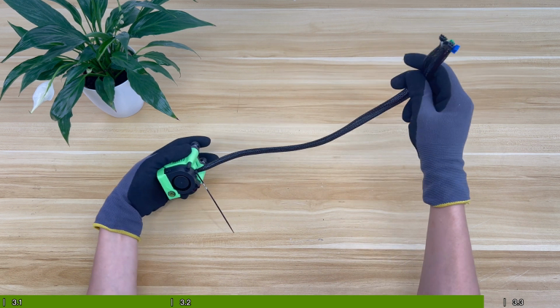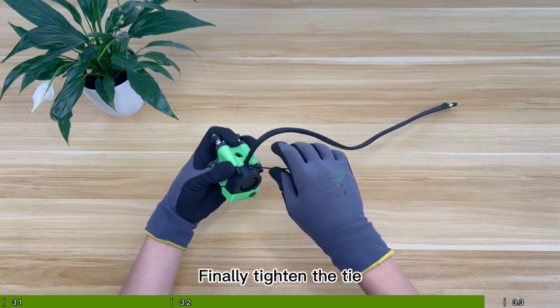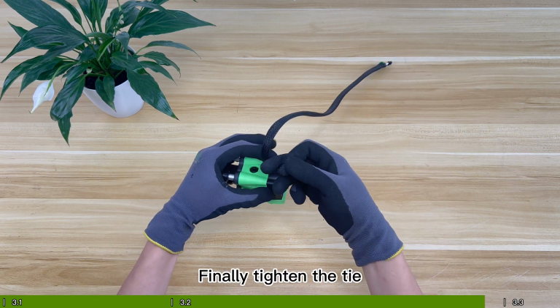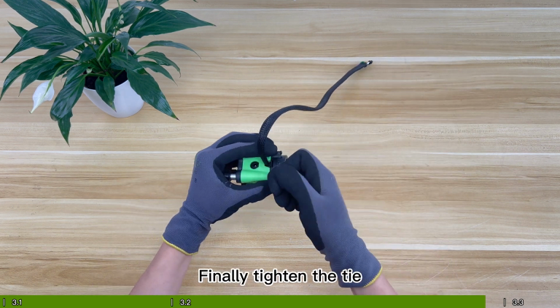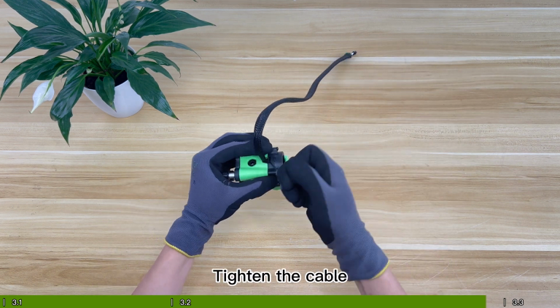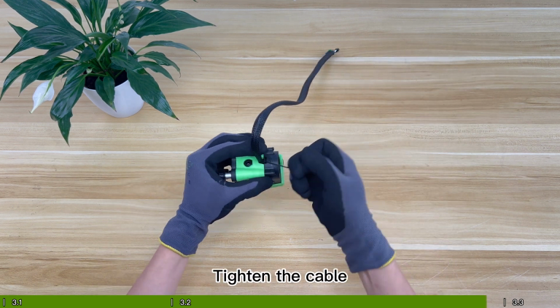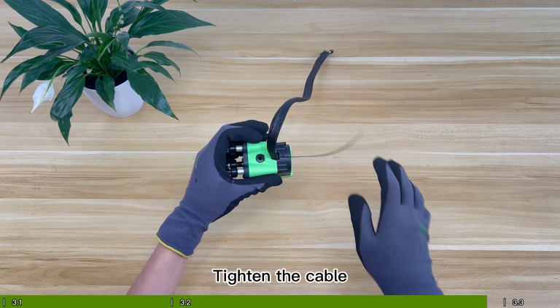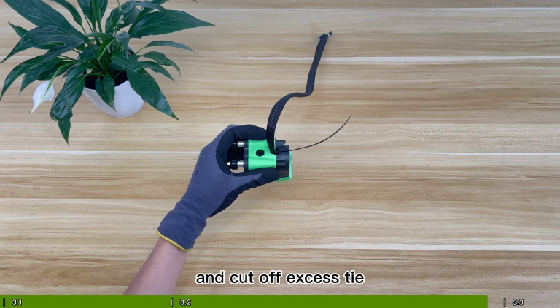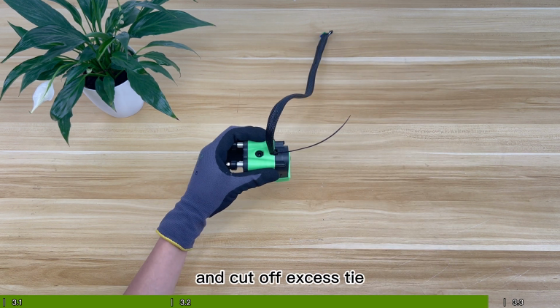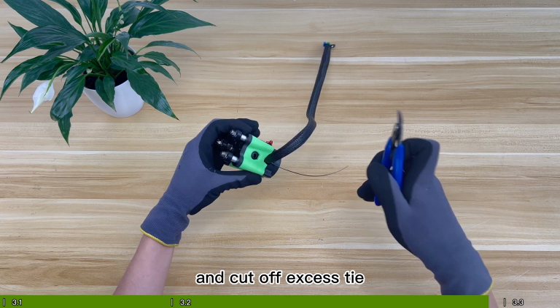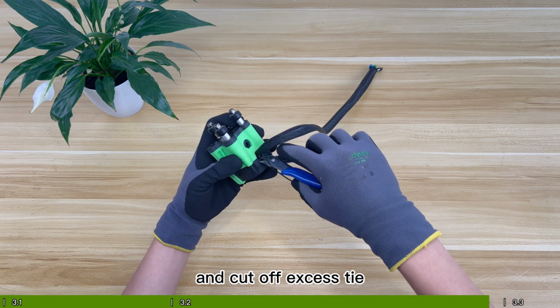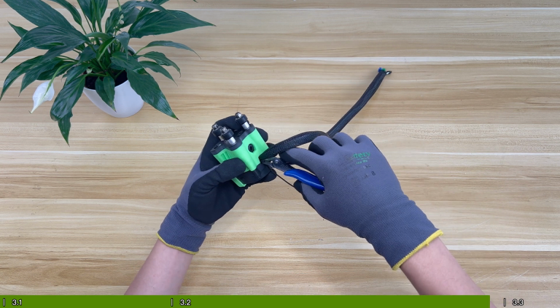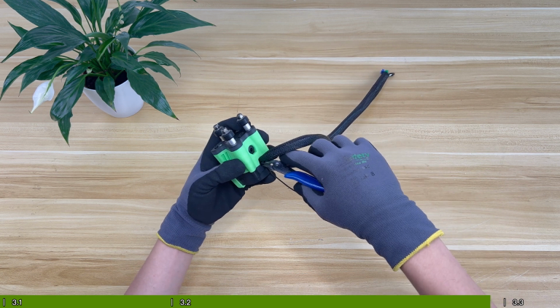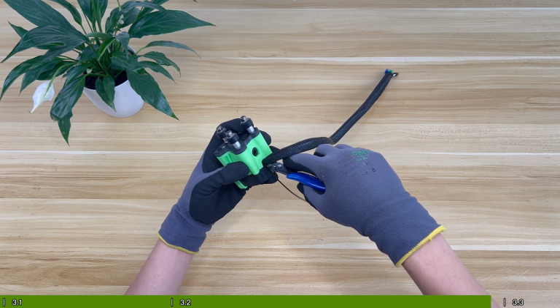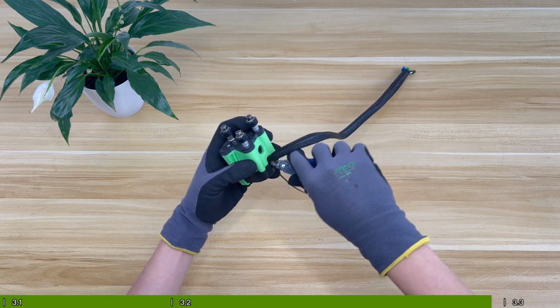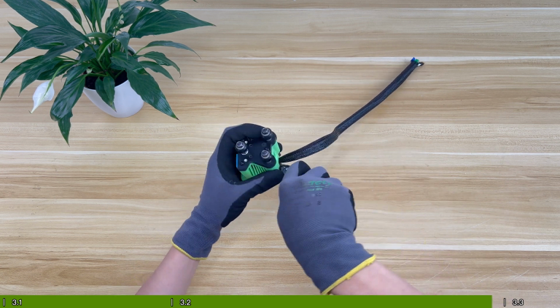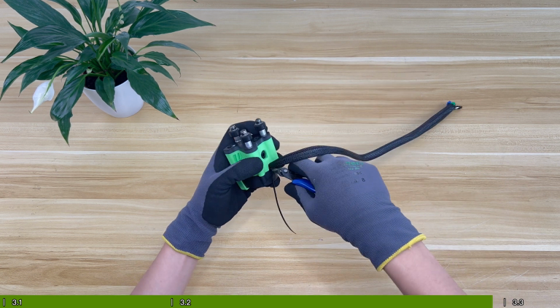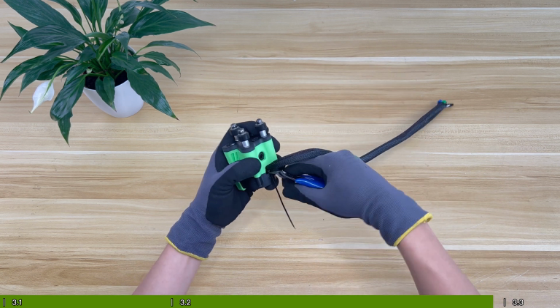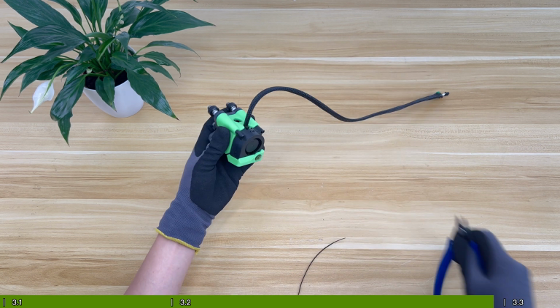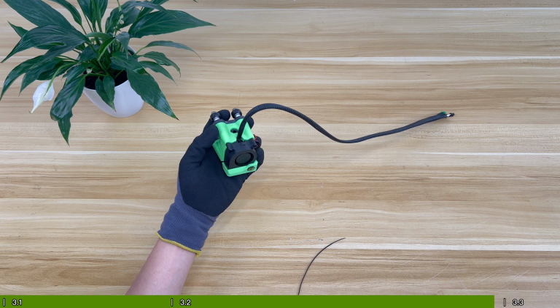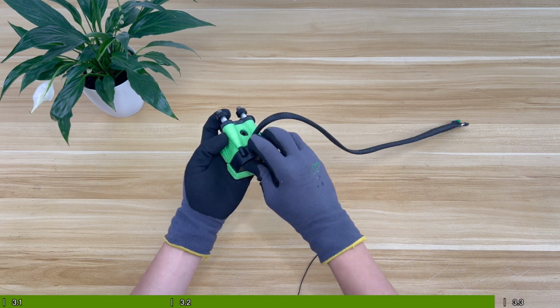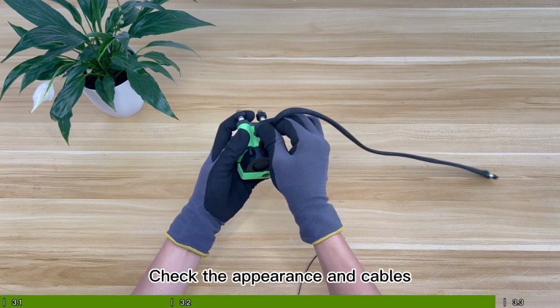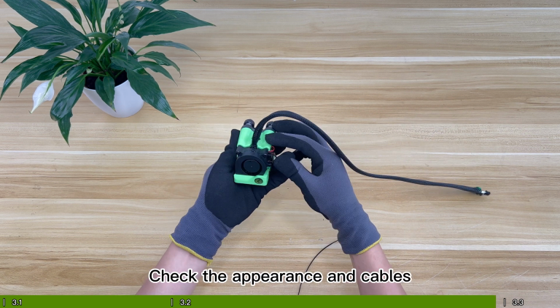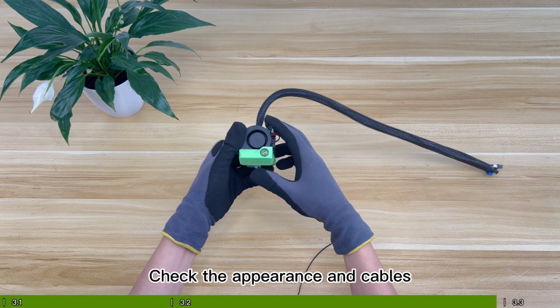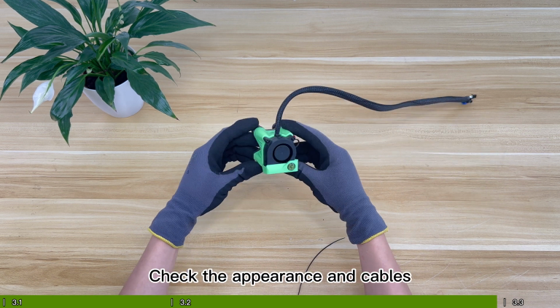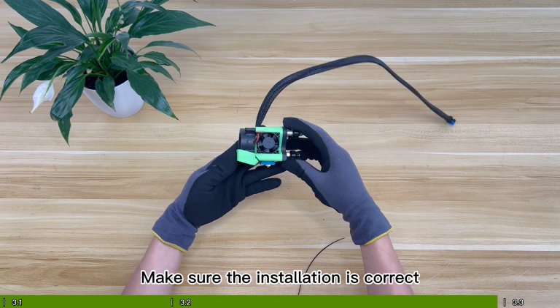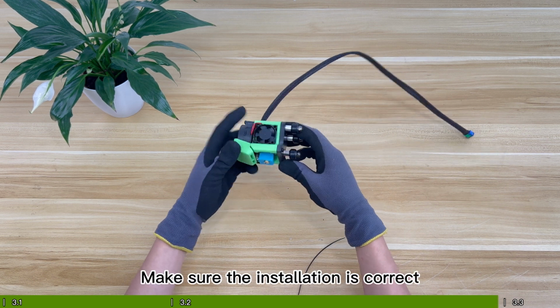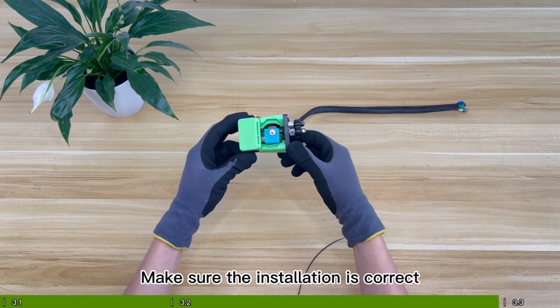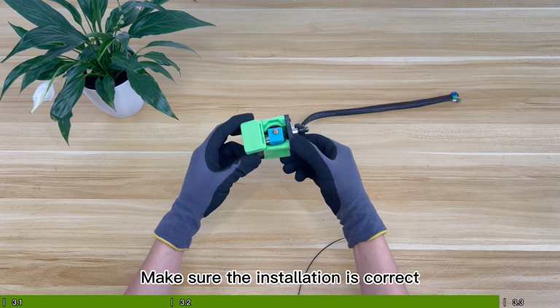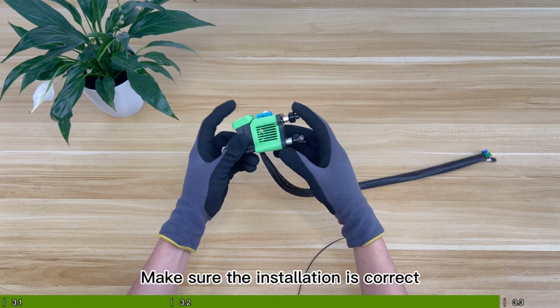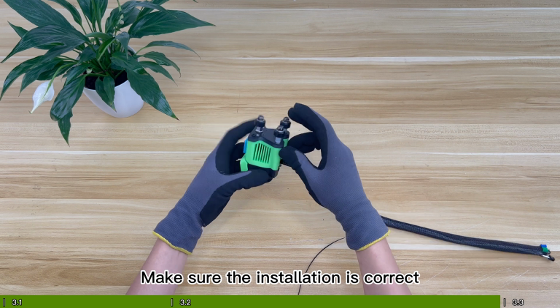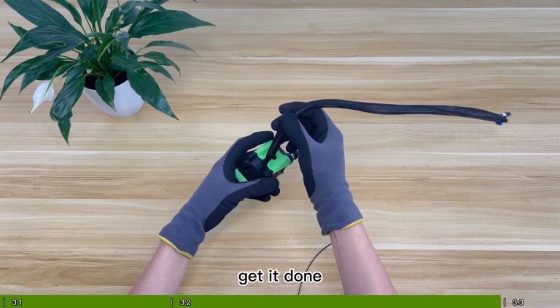Finally, tighten the zip tie and the cable, then cut off the excess tie. Check the appearance and cables to make sure the installation is correct.